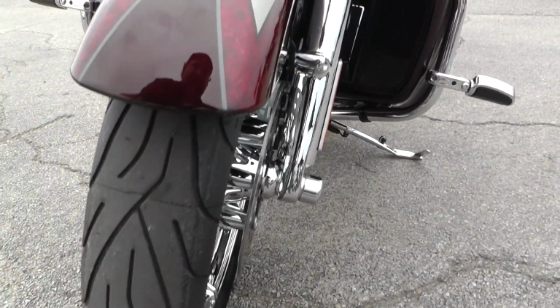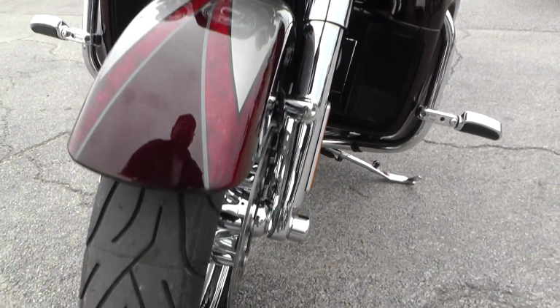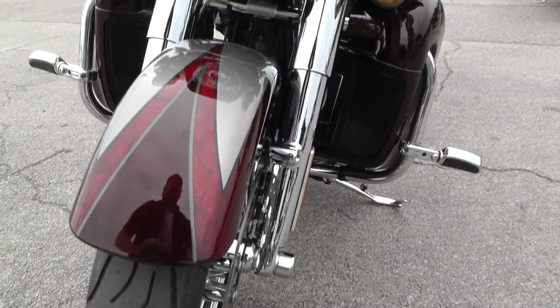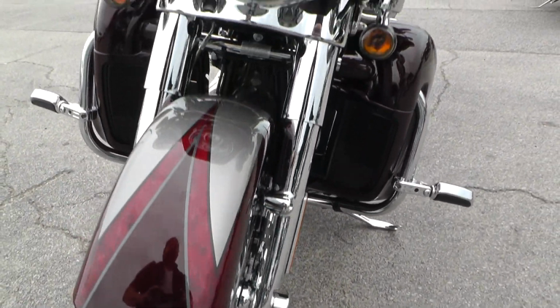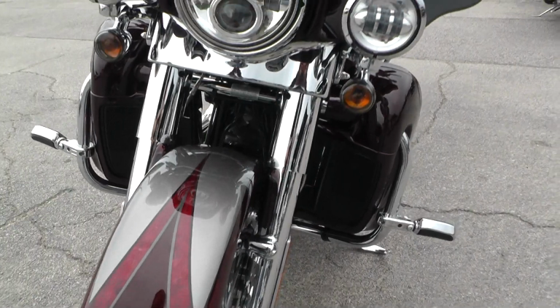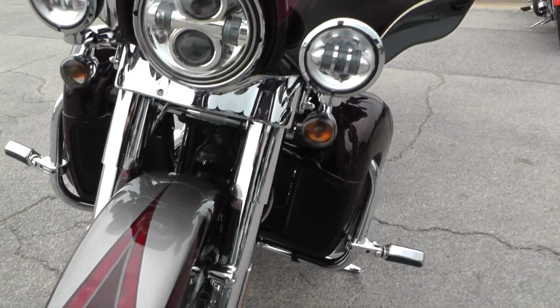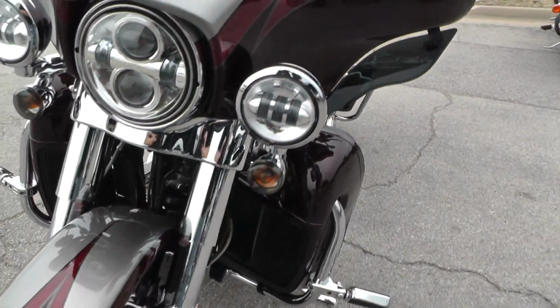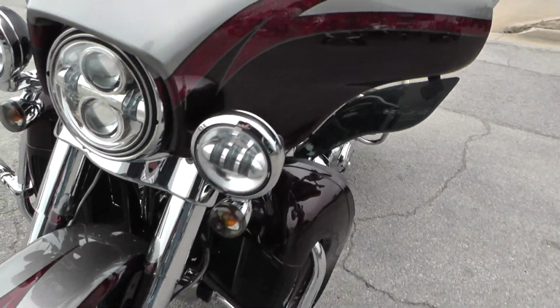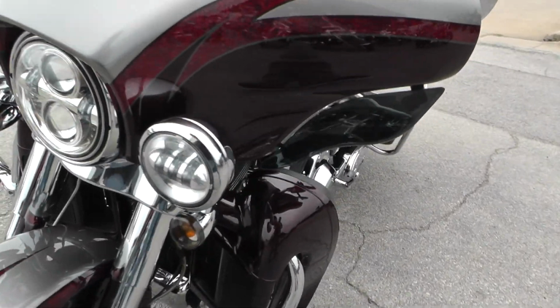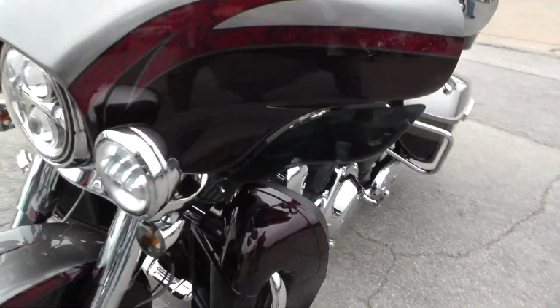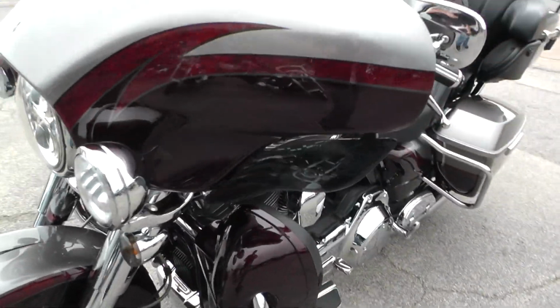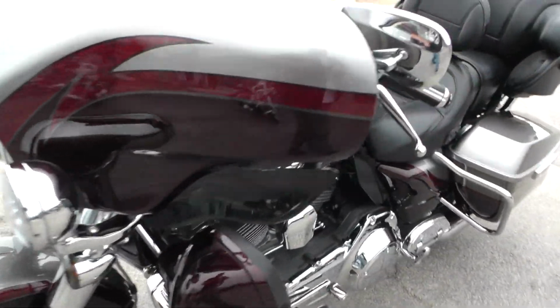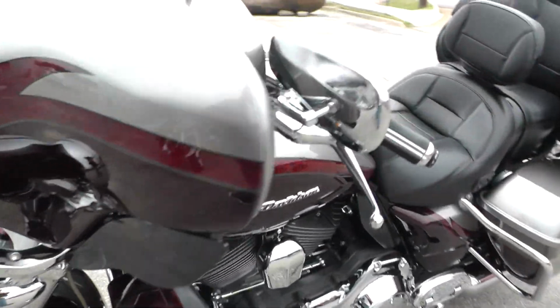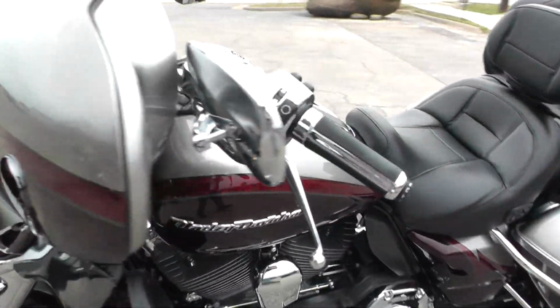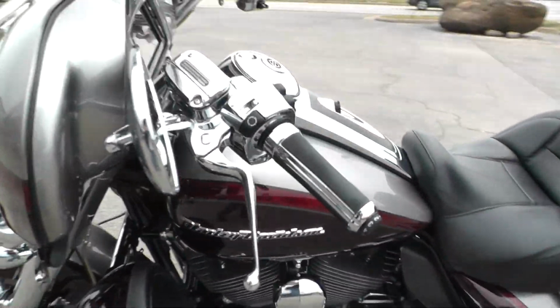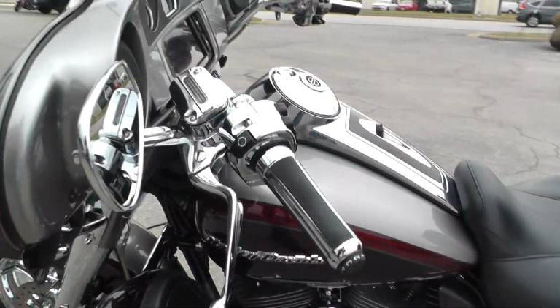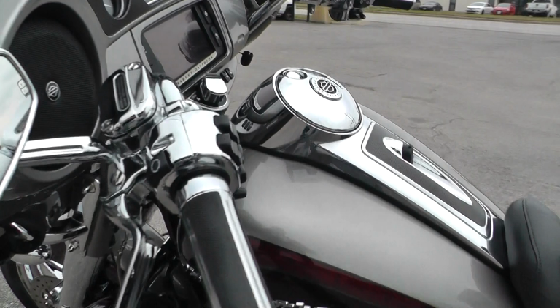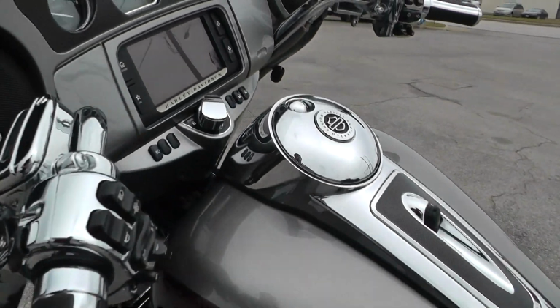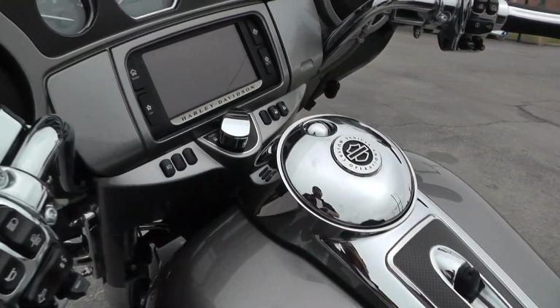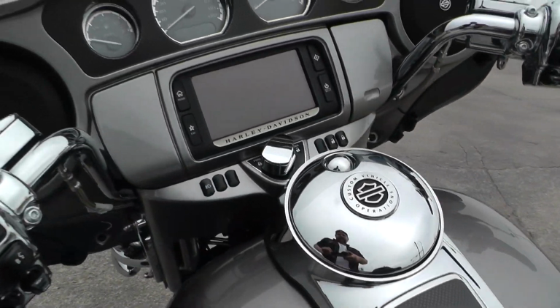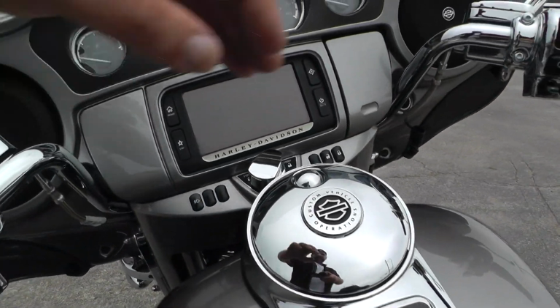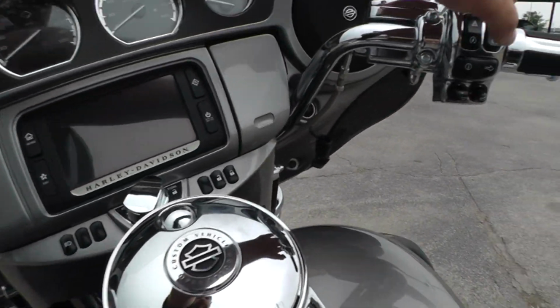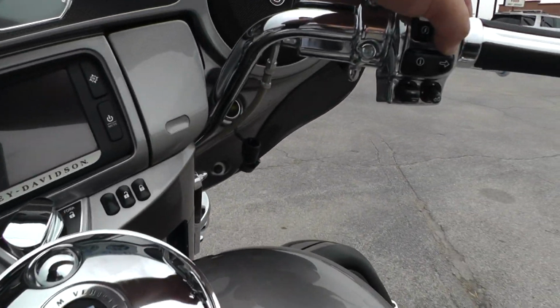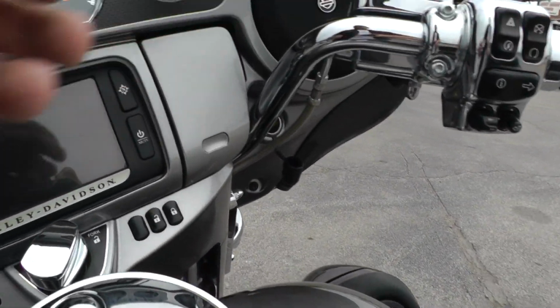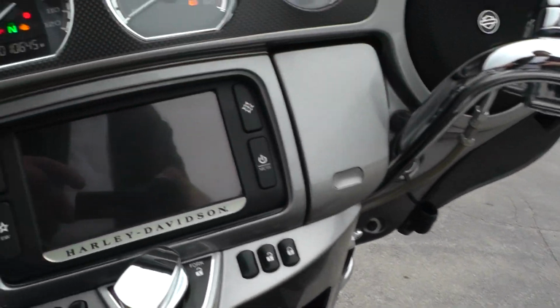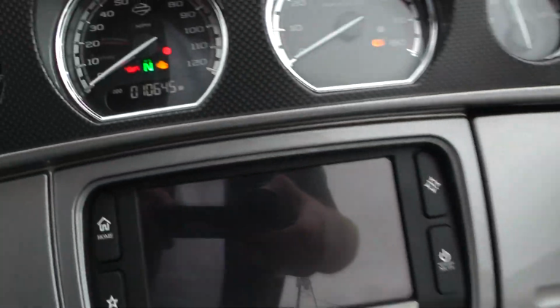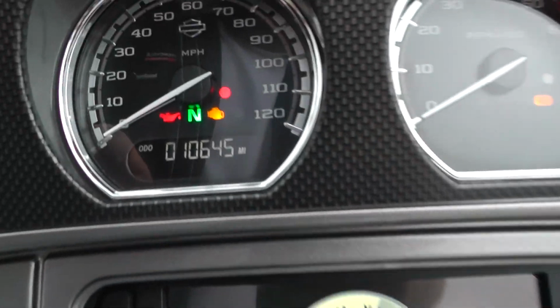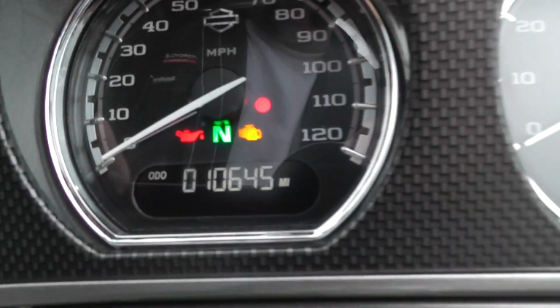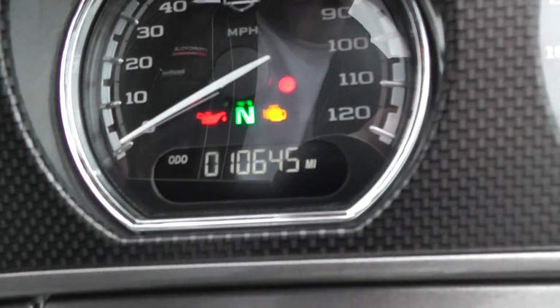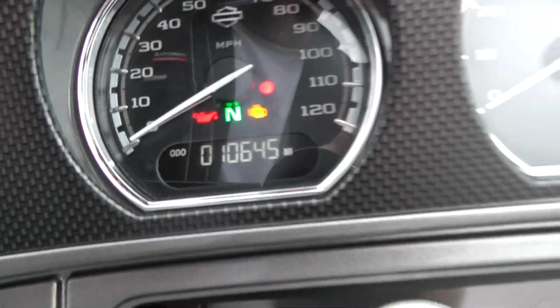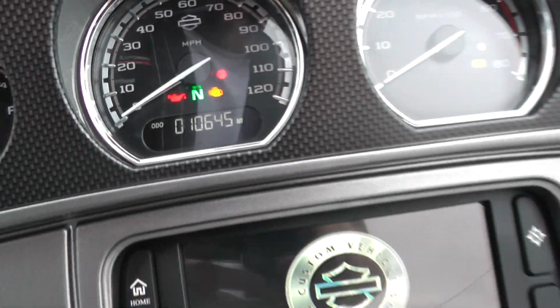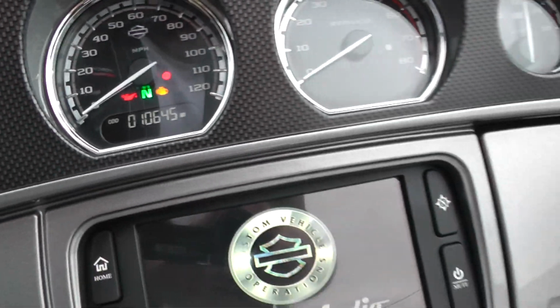ABS brakes, factory security, and cruise control. Like I said, this is the top-of-the-line bike right here. It's got a brand new Michelin Commander 2 tire on the front, and 10,645 miles on the odometer.